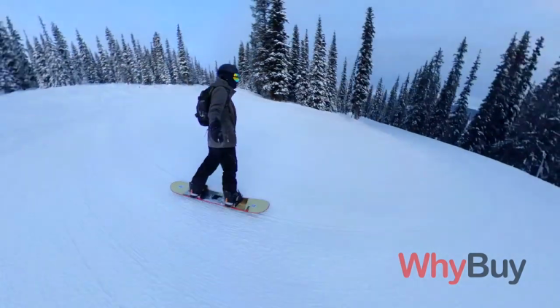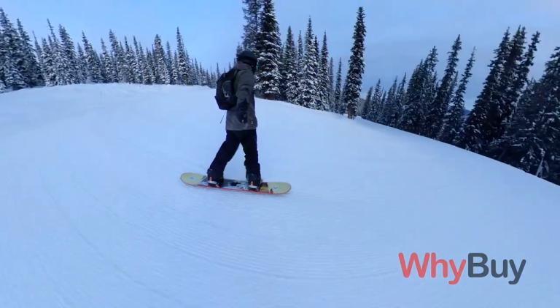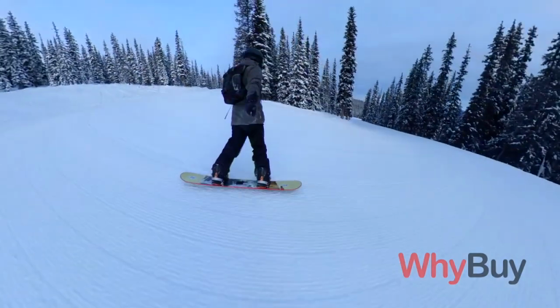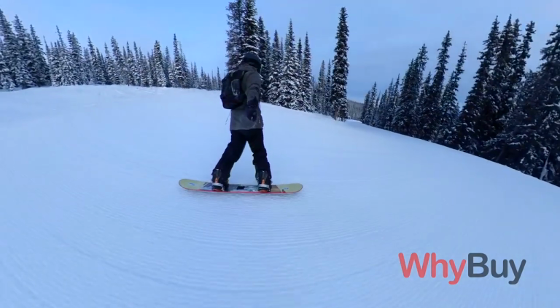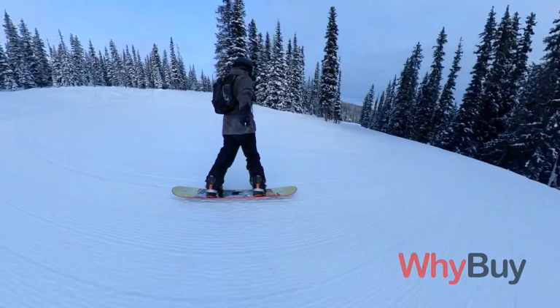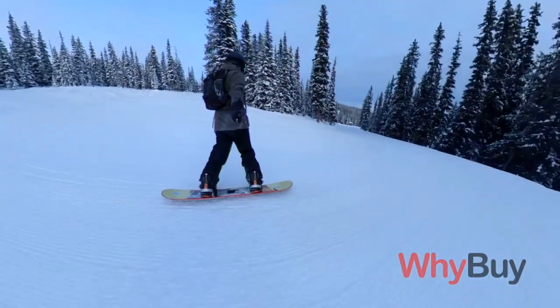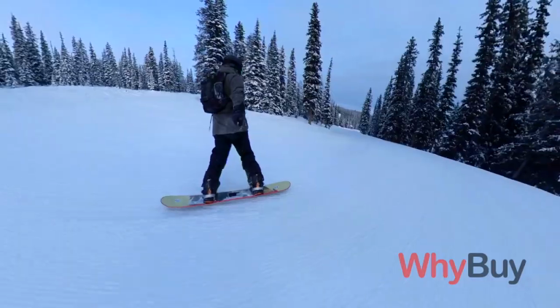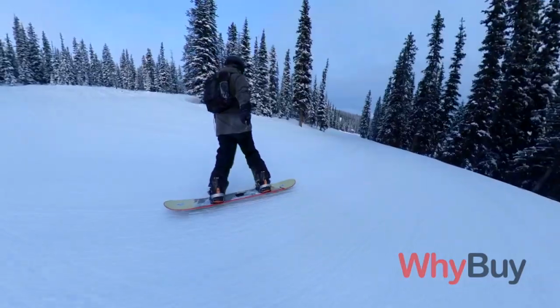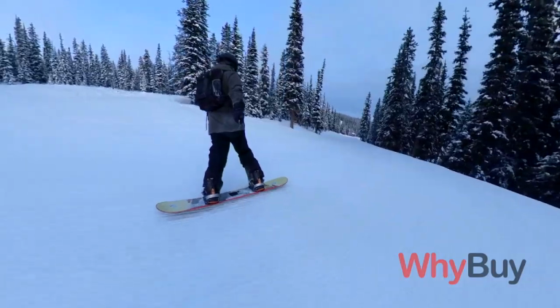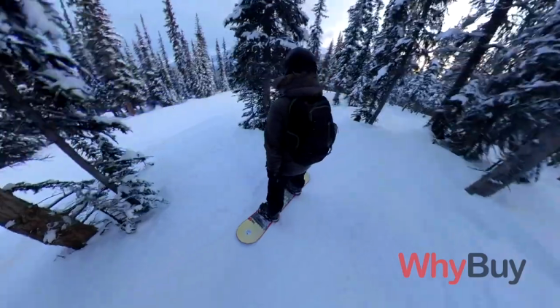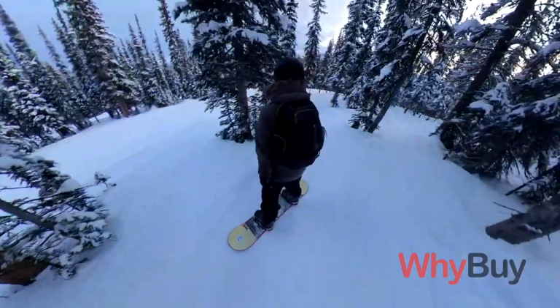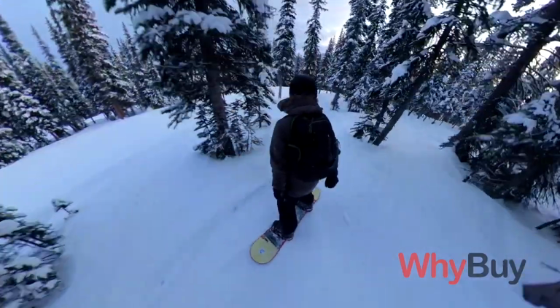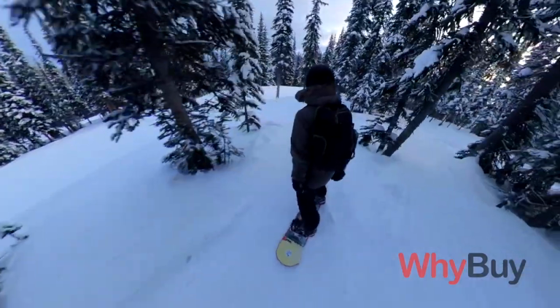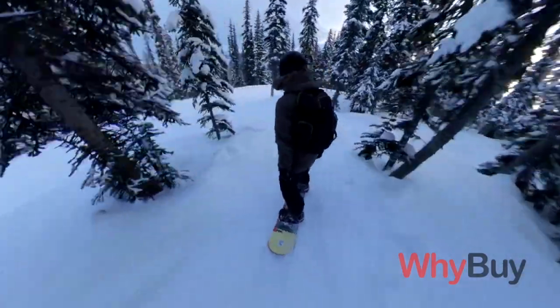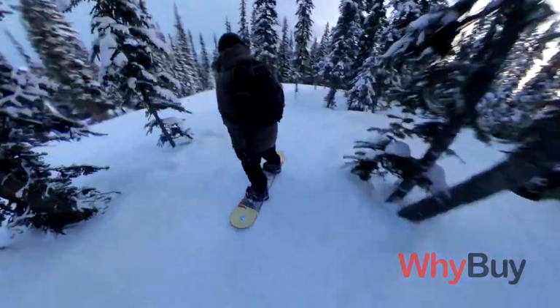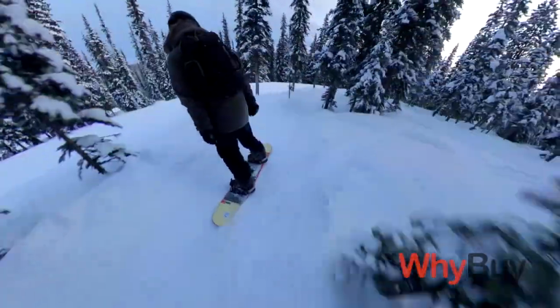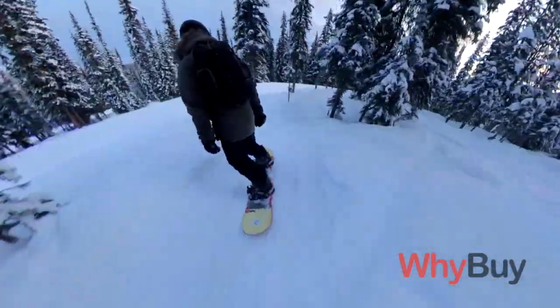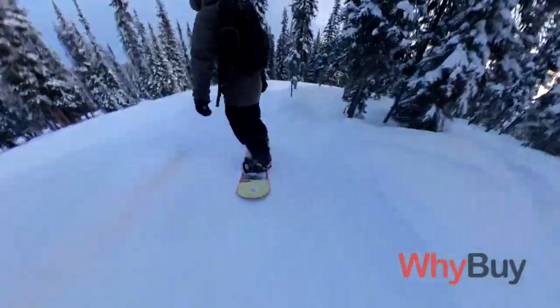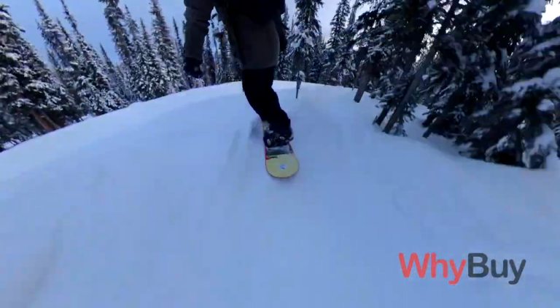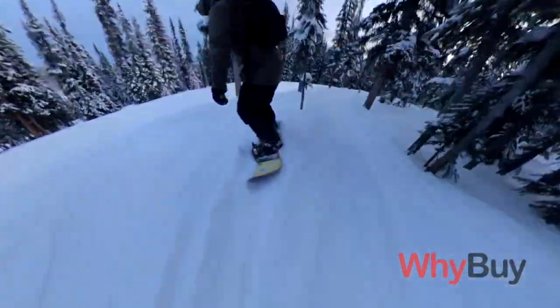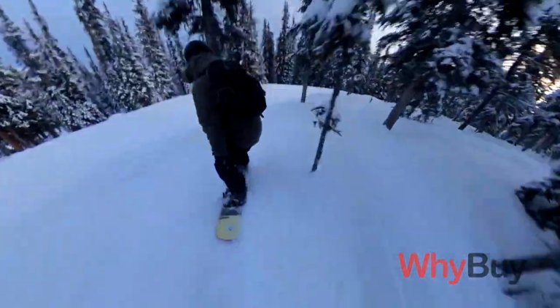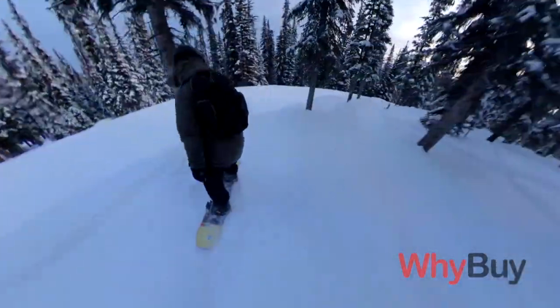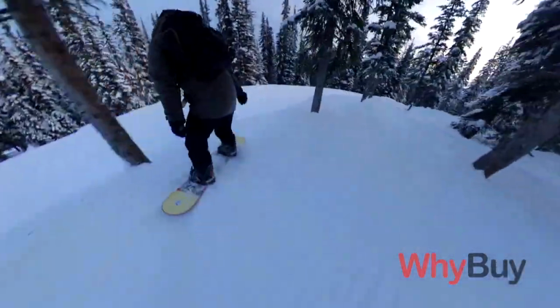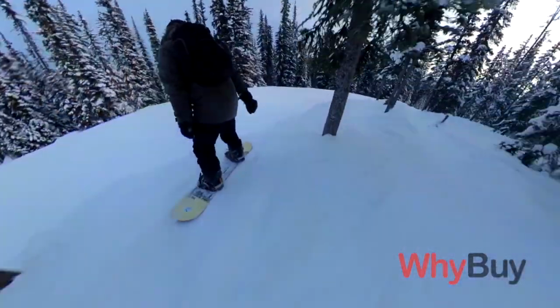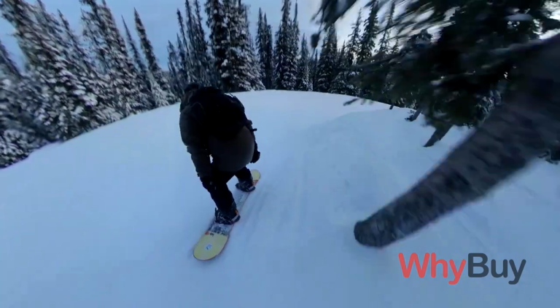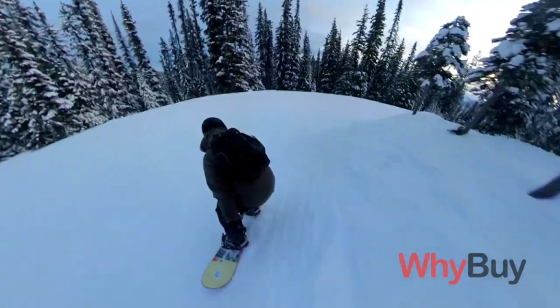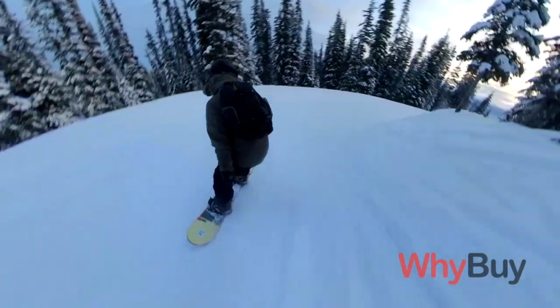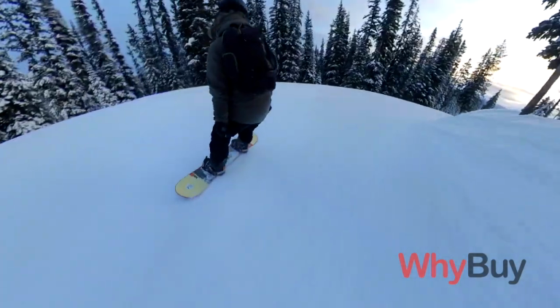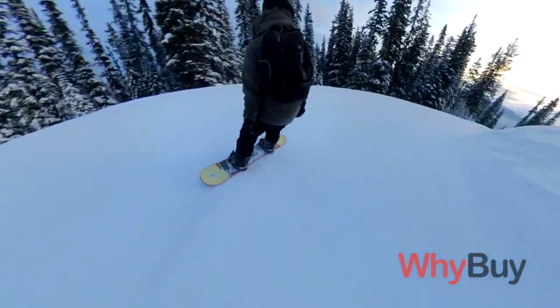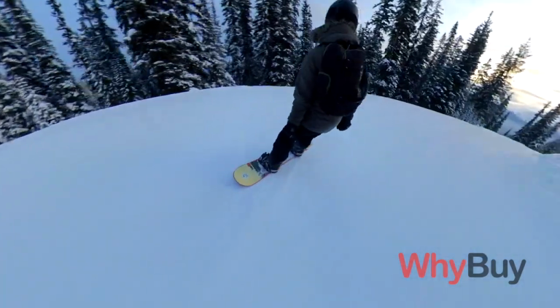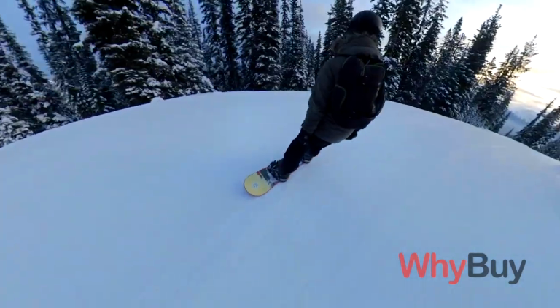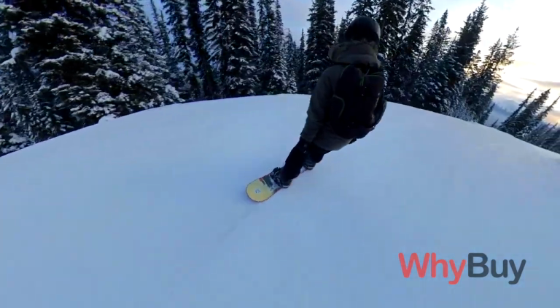You learn all your lines, learn the different areas, find some trees to go through. It's really great to explore and it doesn't take a long time to actually learn the mountain itself.